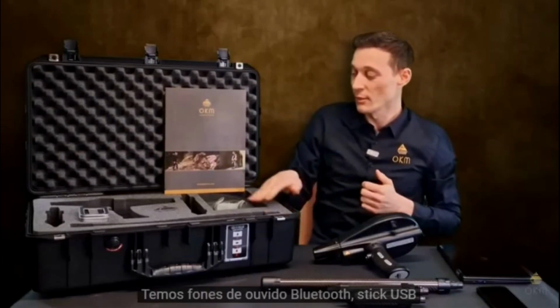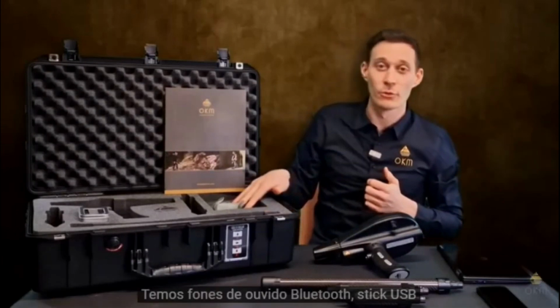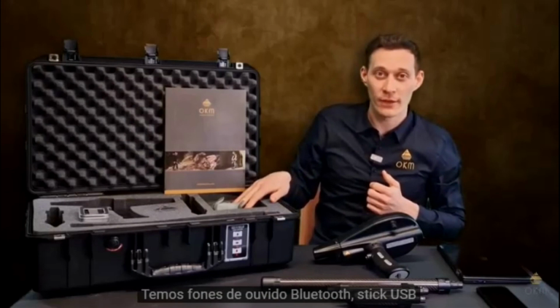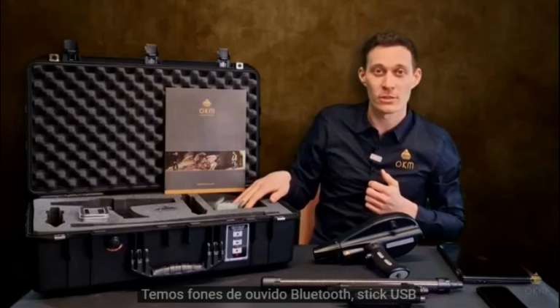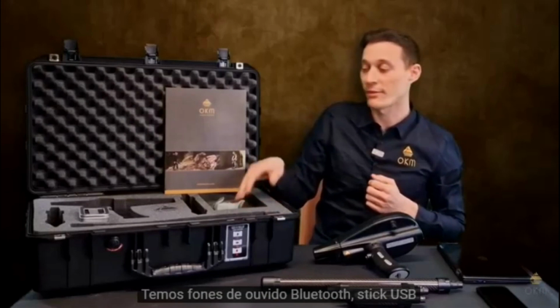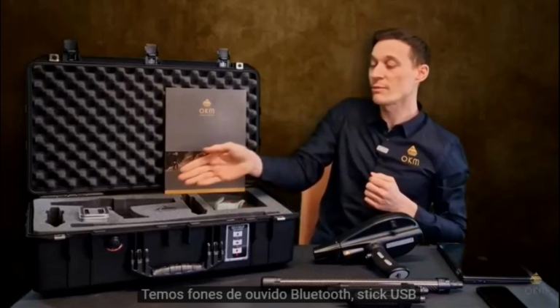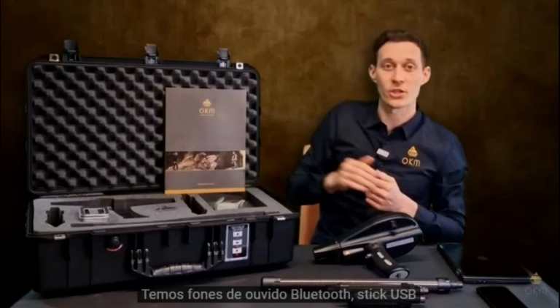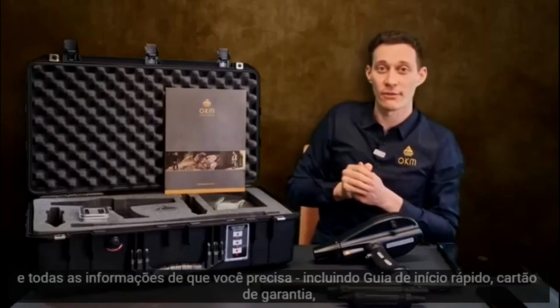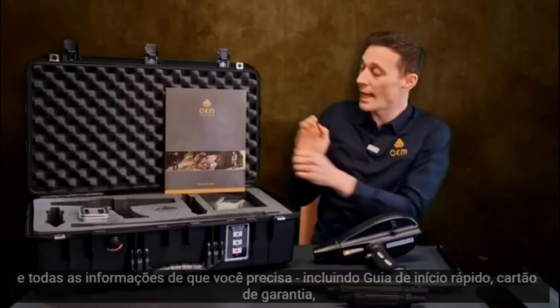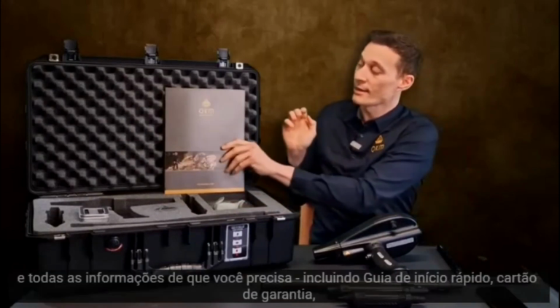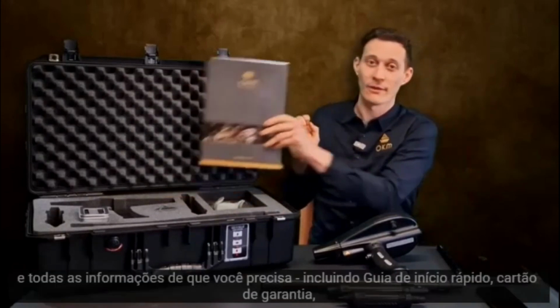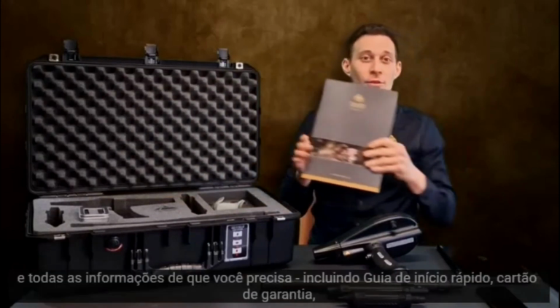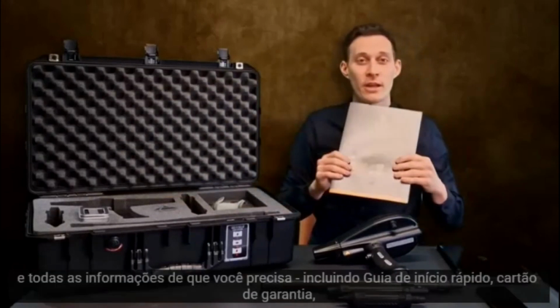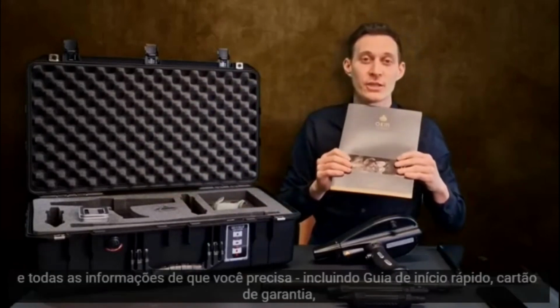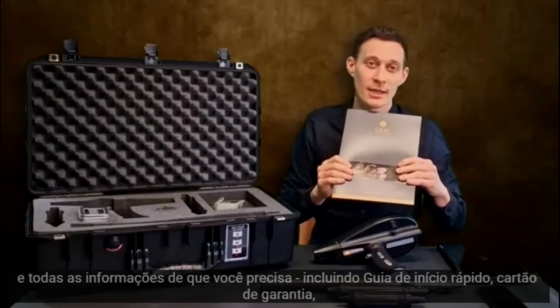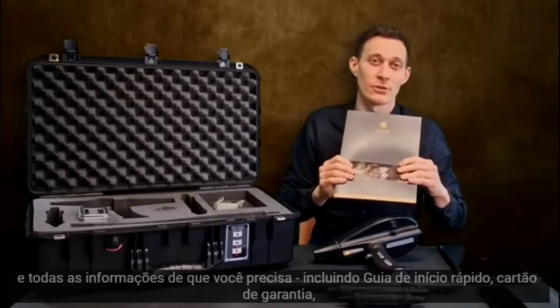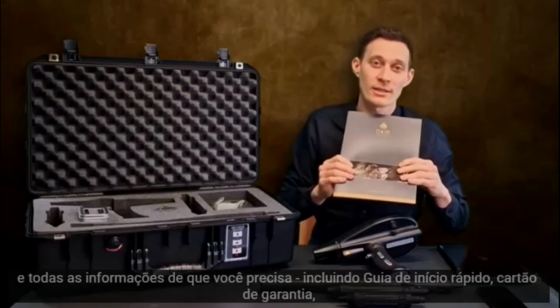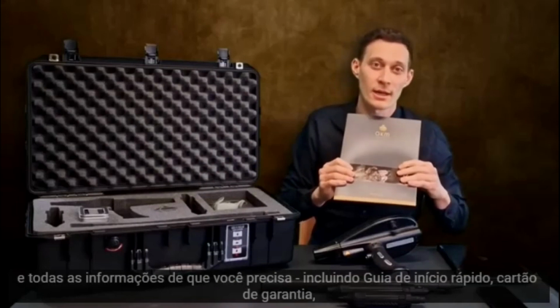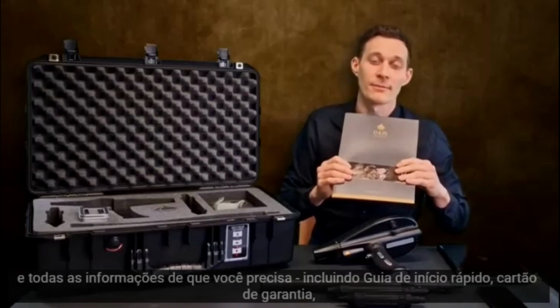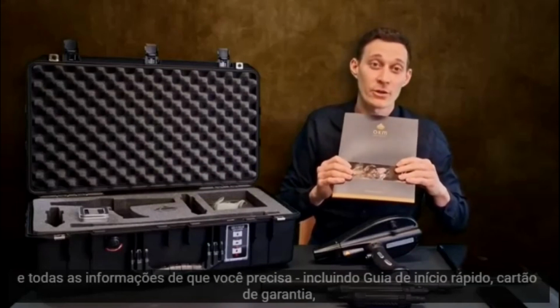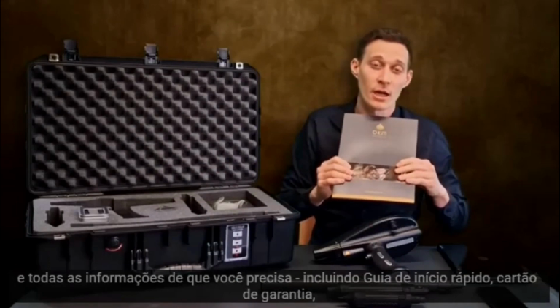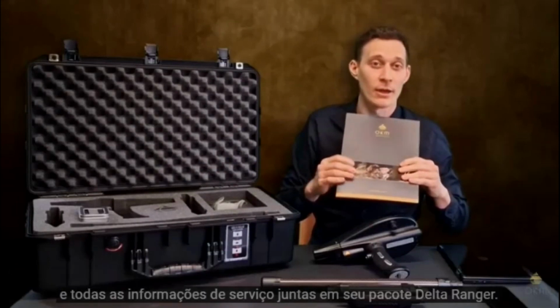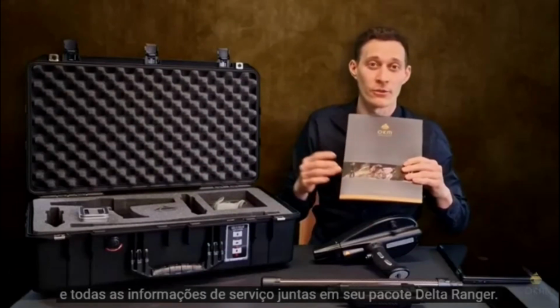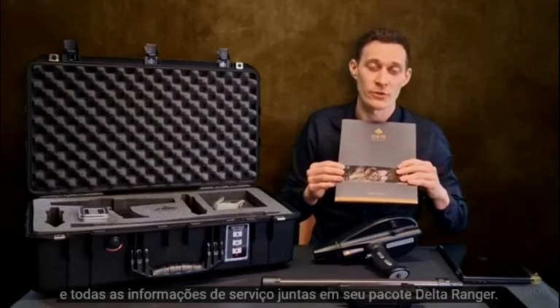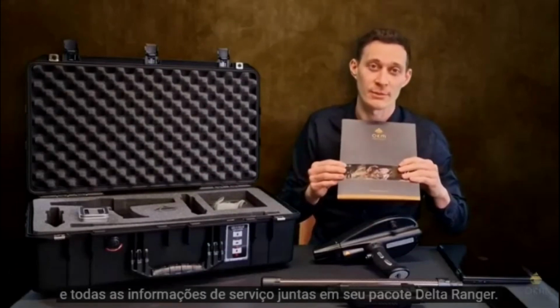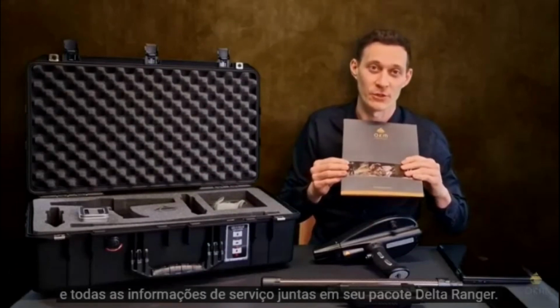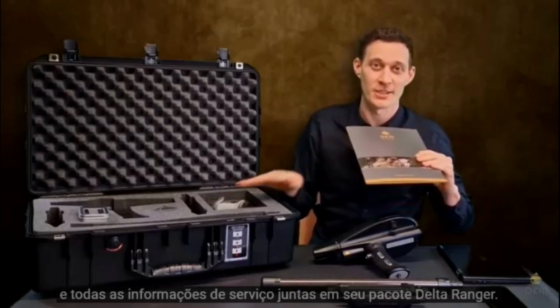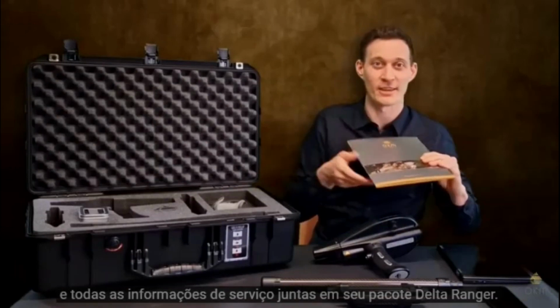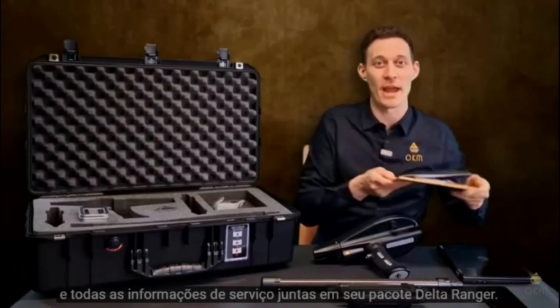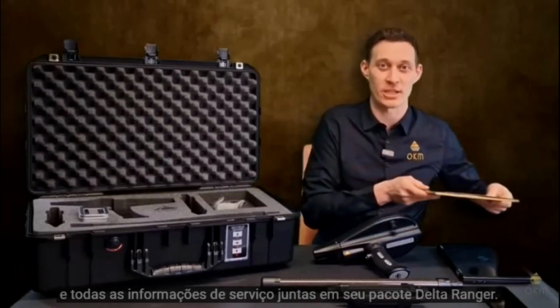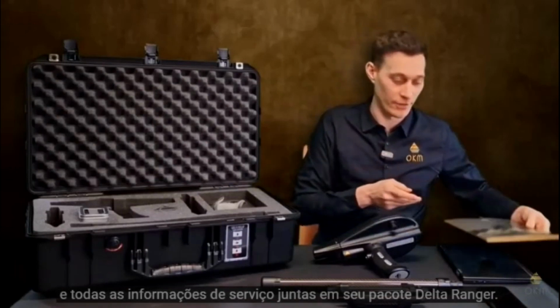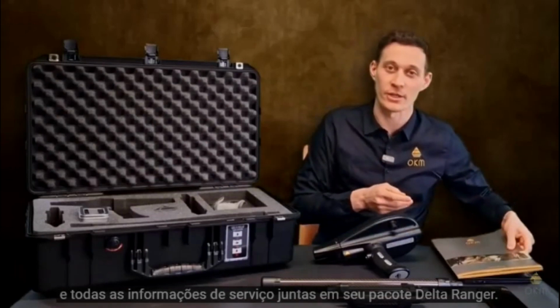We have the Bluetooth headphones, the USB flash drive, and all the information you need, including a quick start guide, guarantee card, and all information for customer service, together in your package of the Delta Ranger.